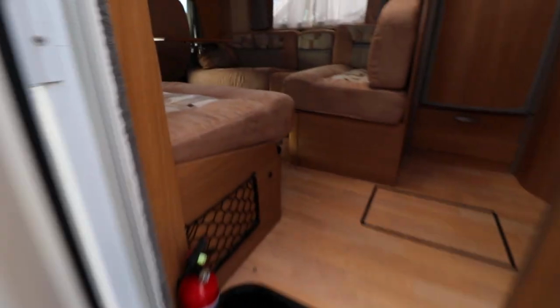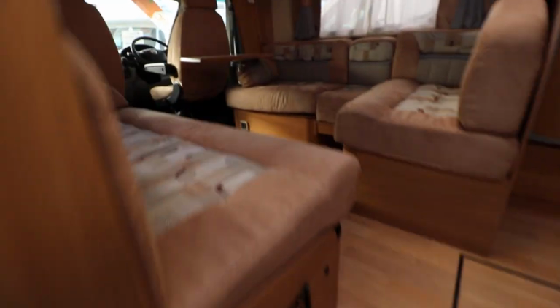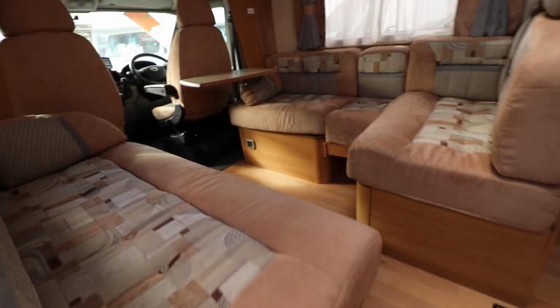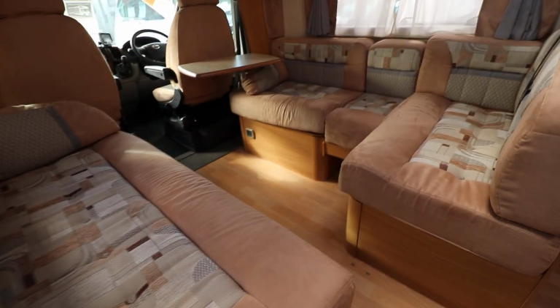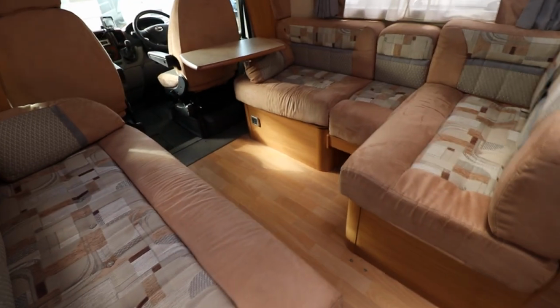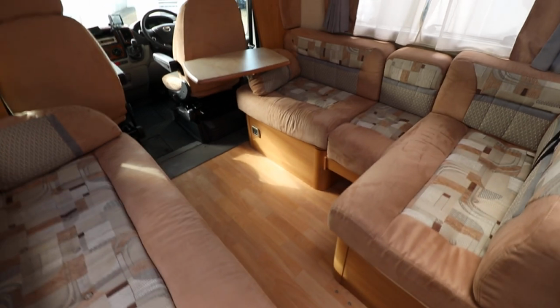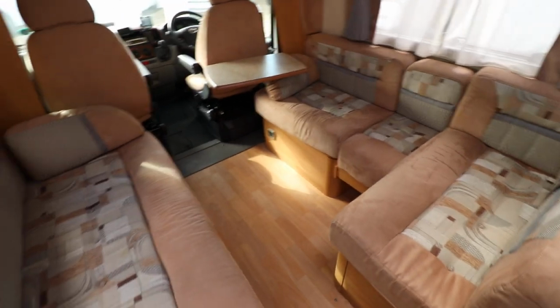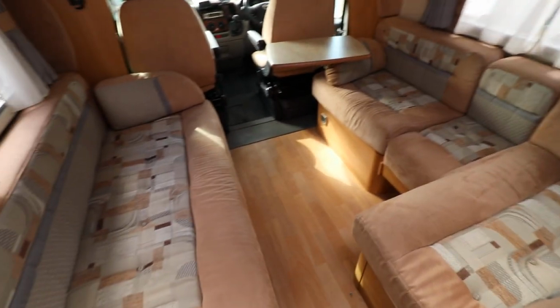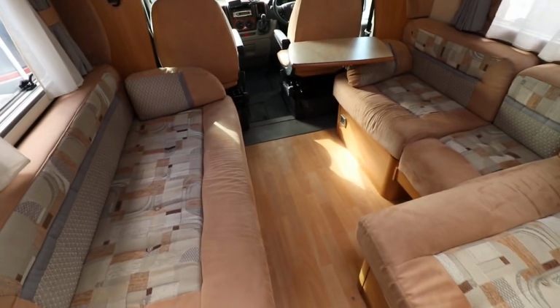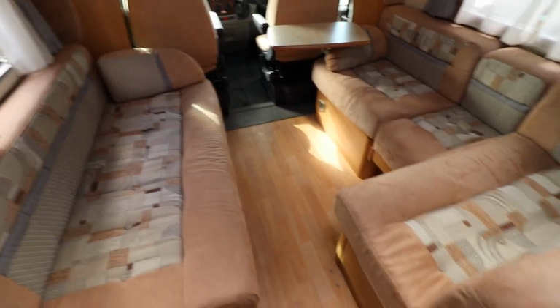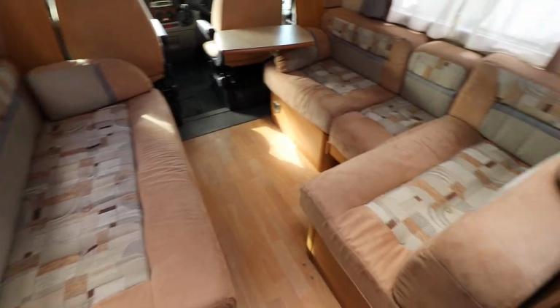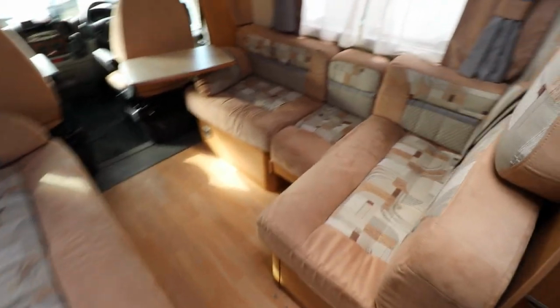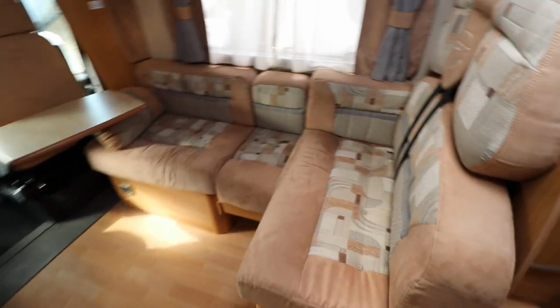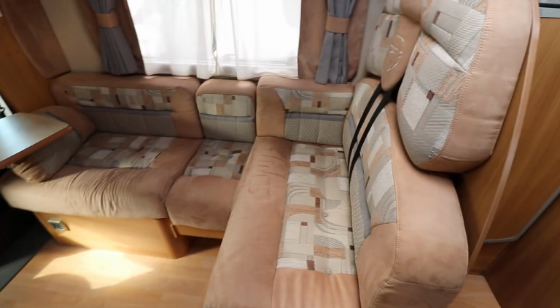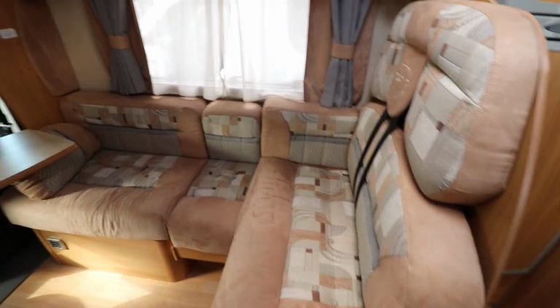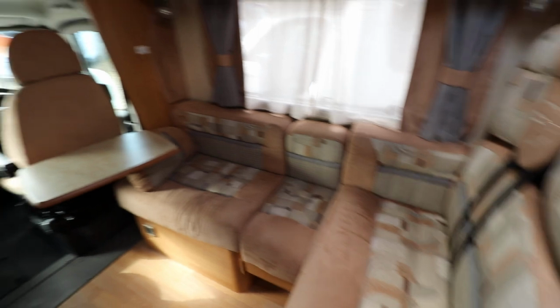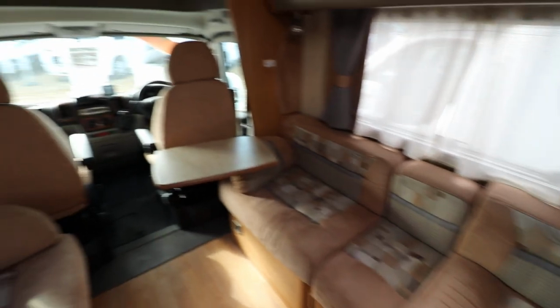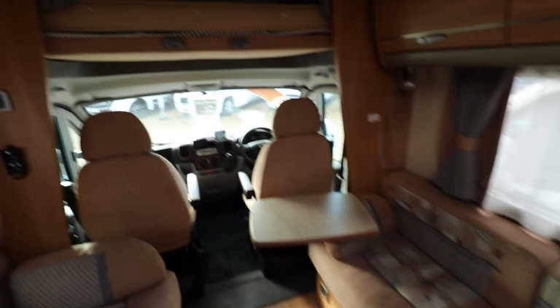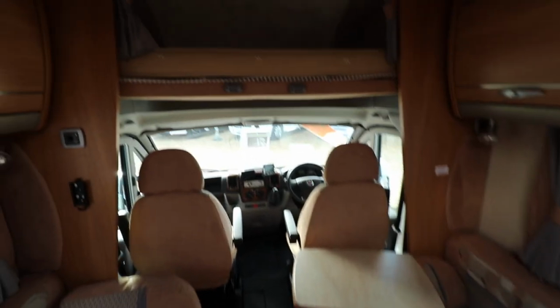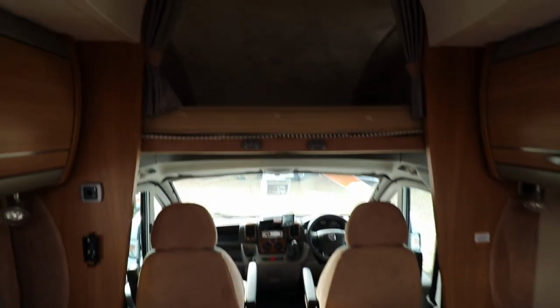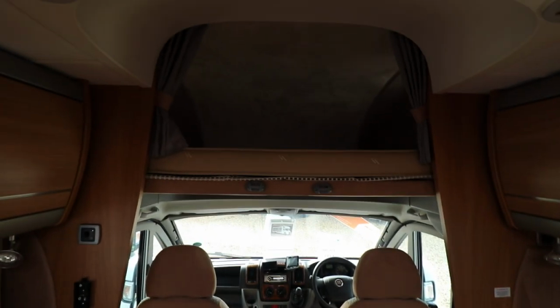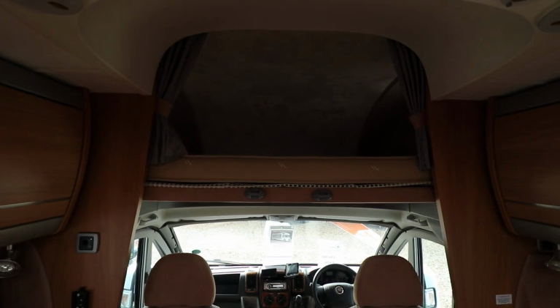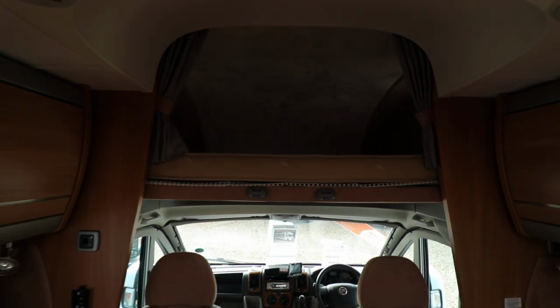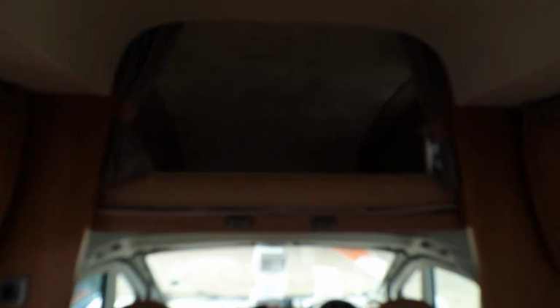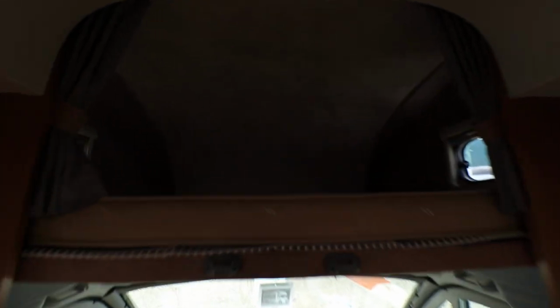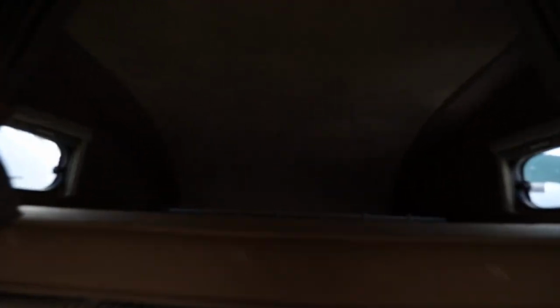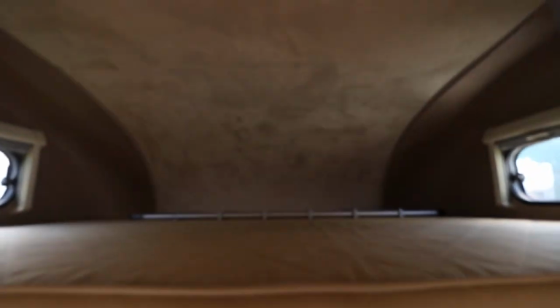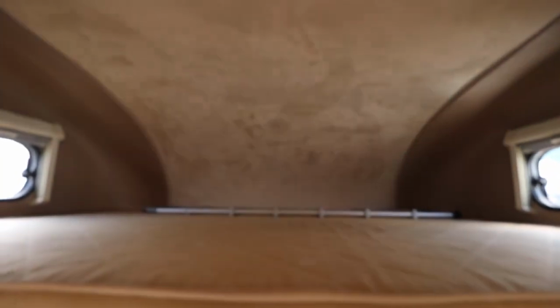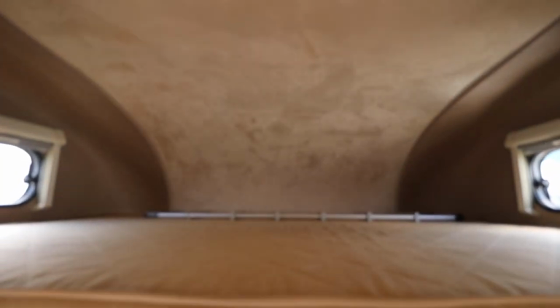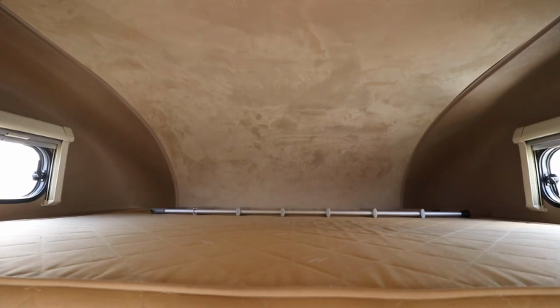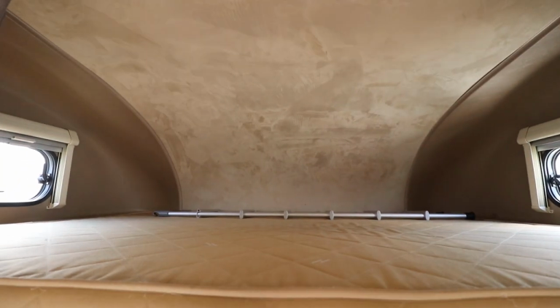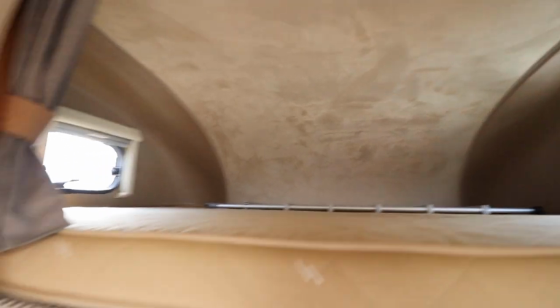At the front, there is an L-shaped lounge with a seat opposite. You've also got your travel seats there as well. And above the cab, there is a large double bed. You've got the ladder there for it as well.